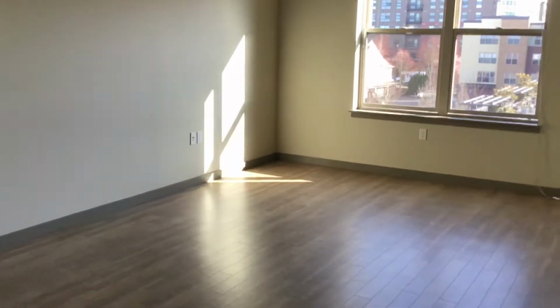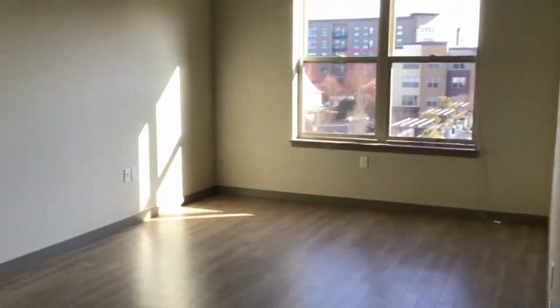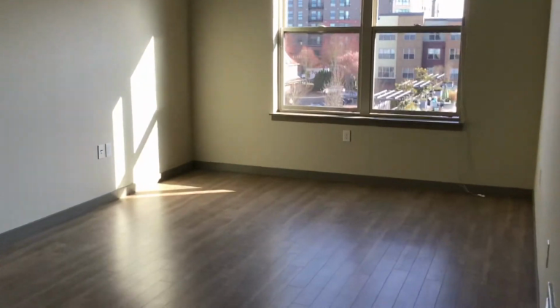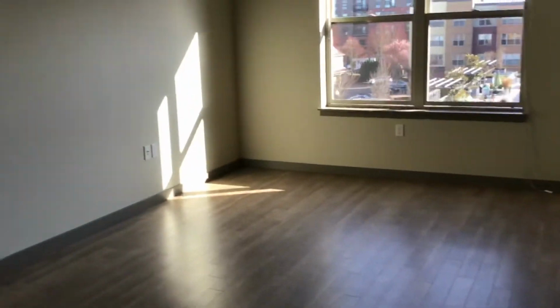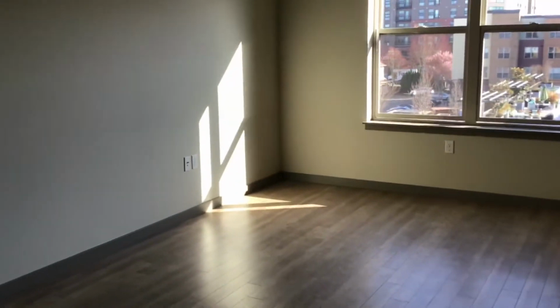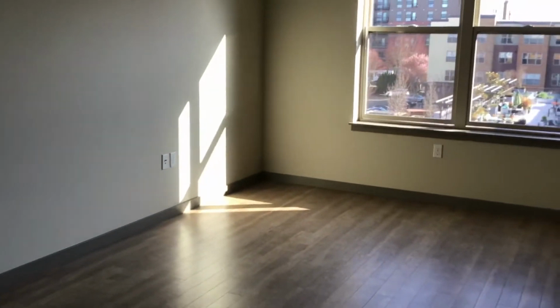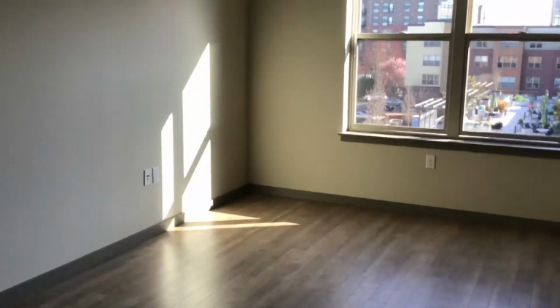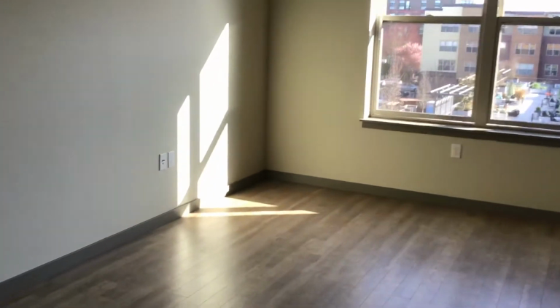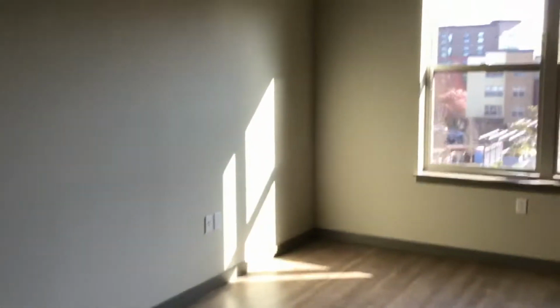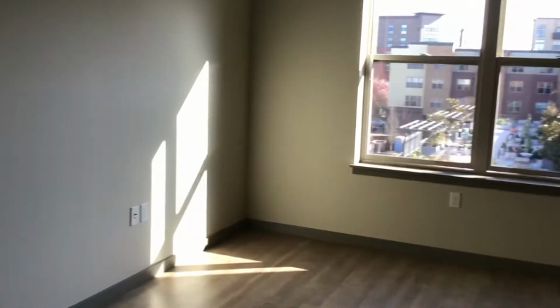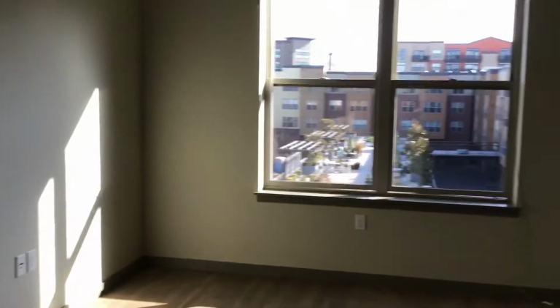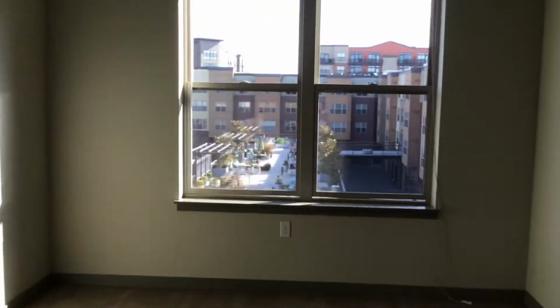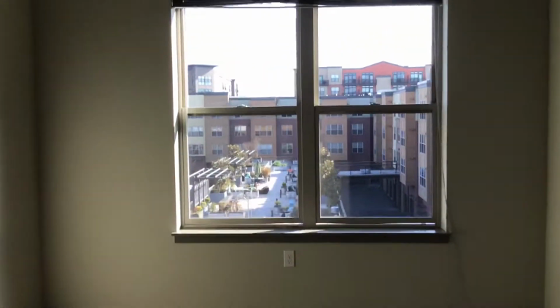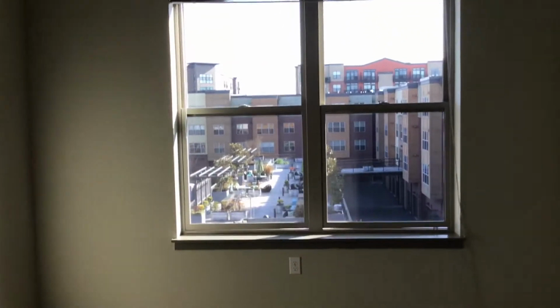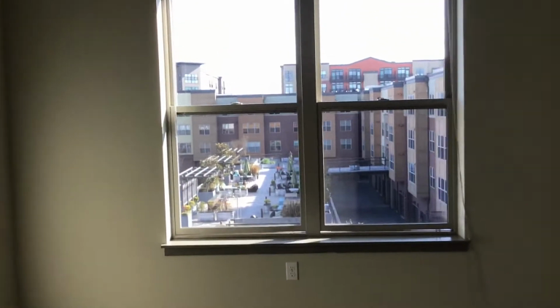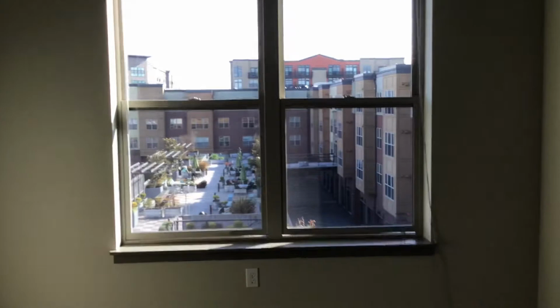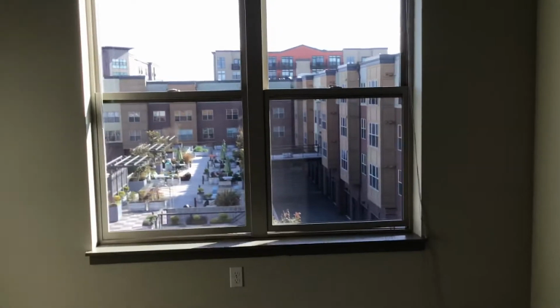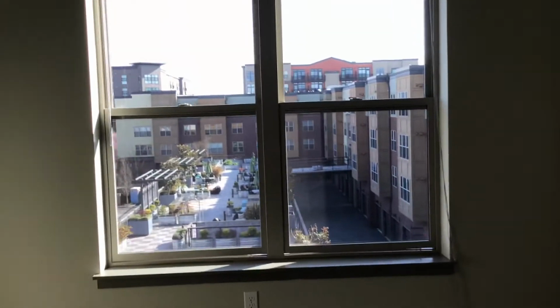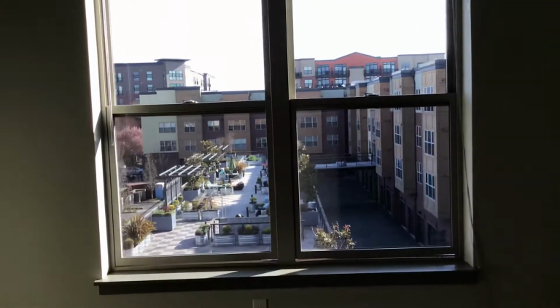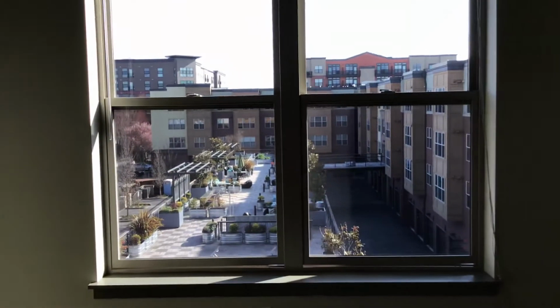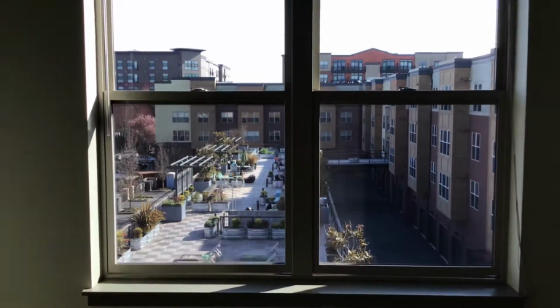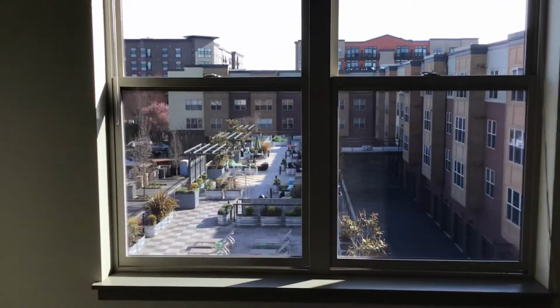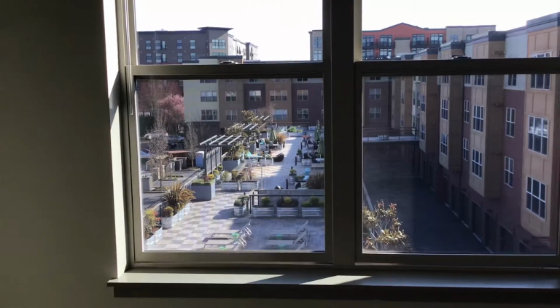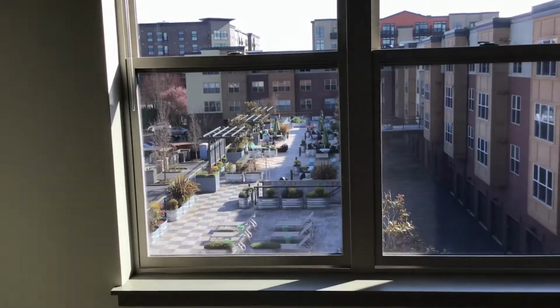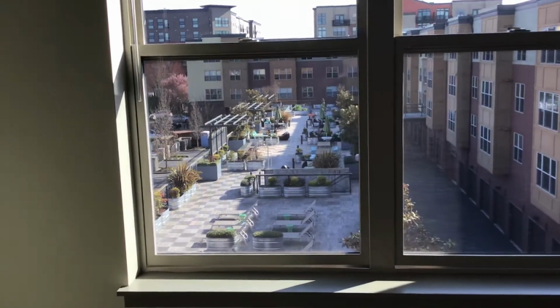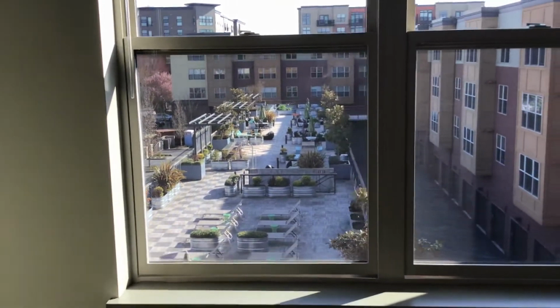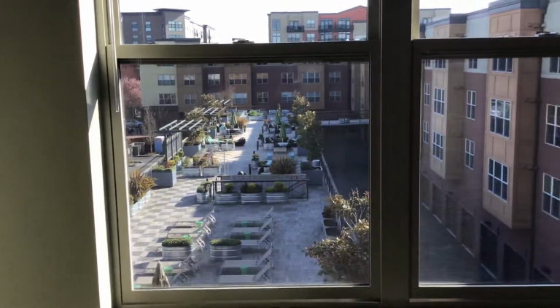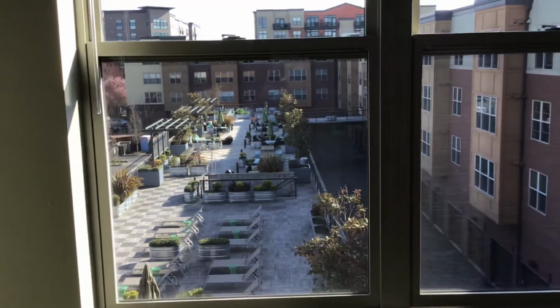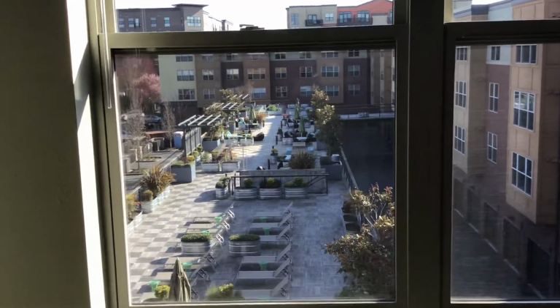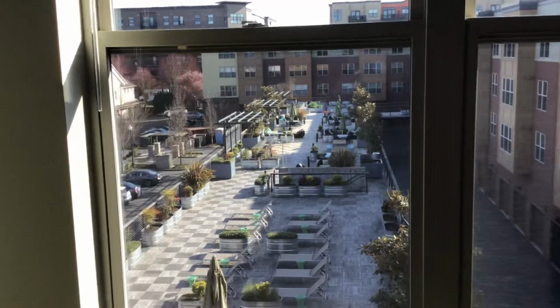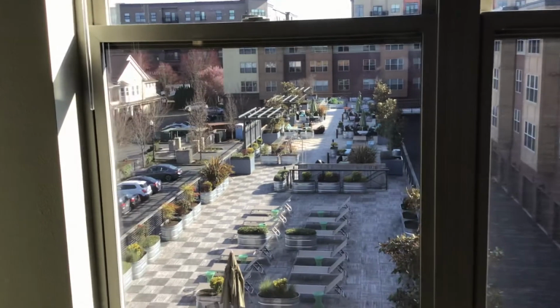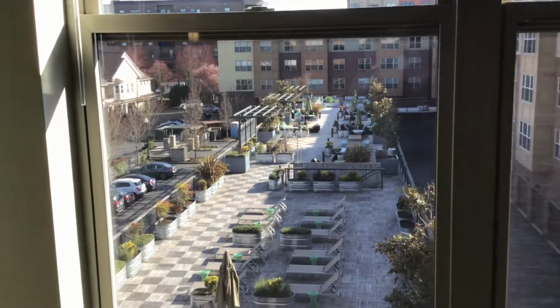This apartment is facing south so it's going to get some good light. That's our 8,000 square foot skydeck out there.